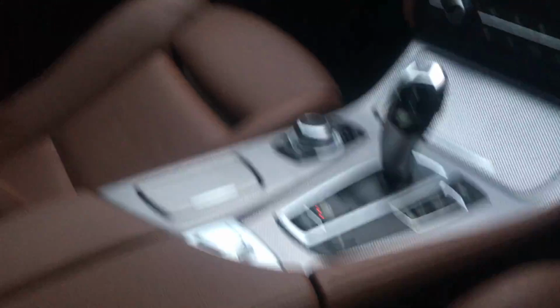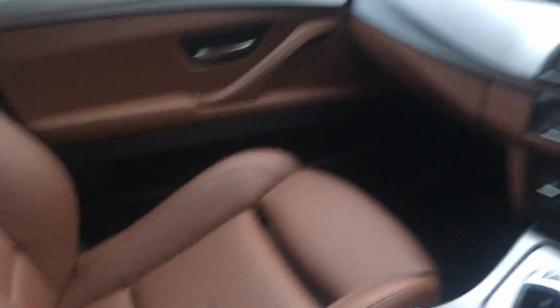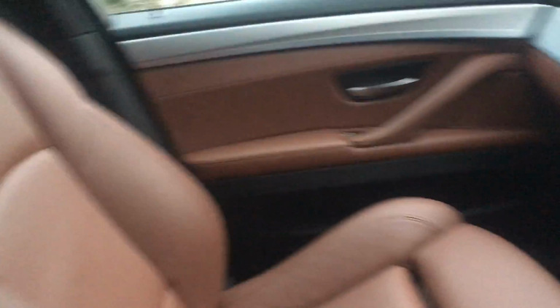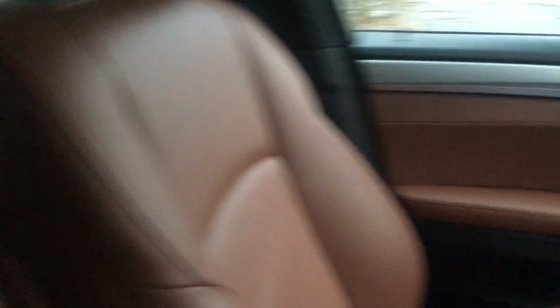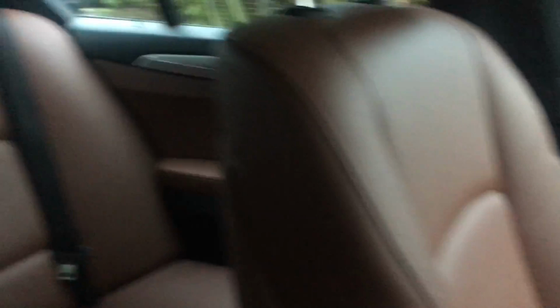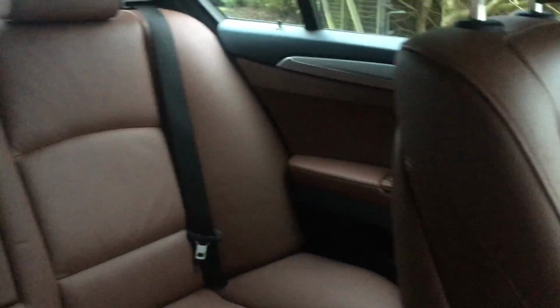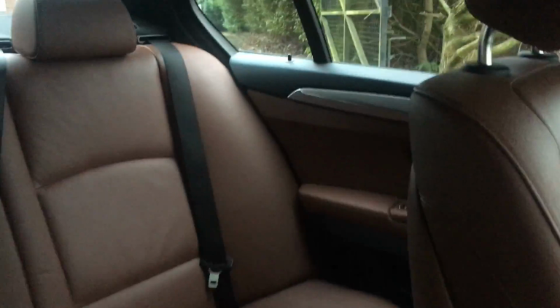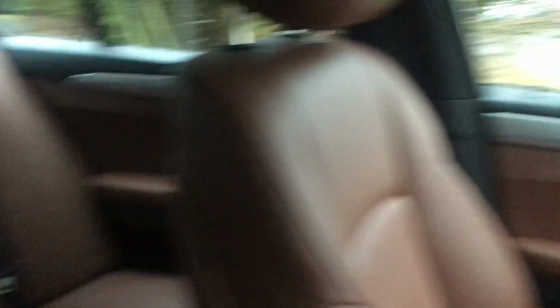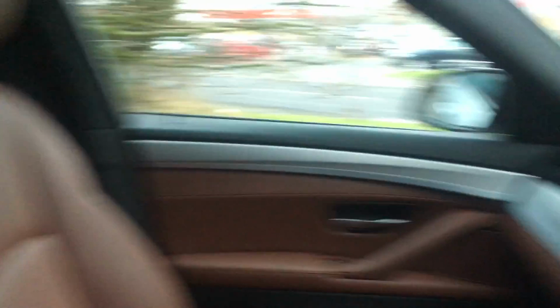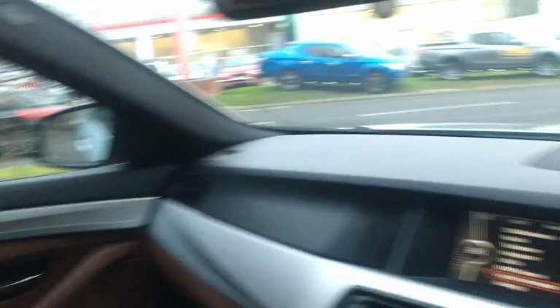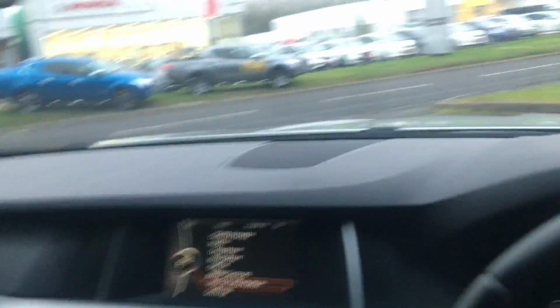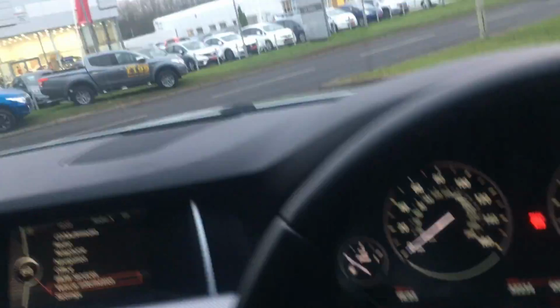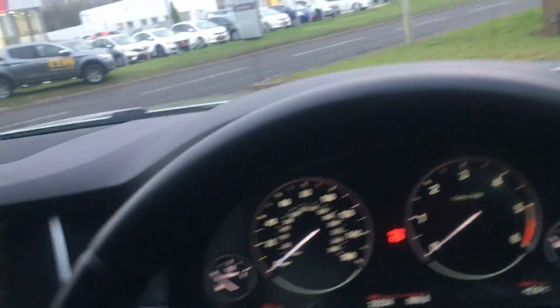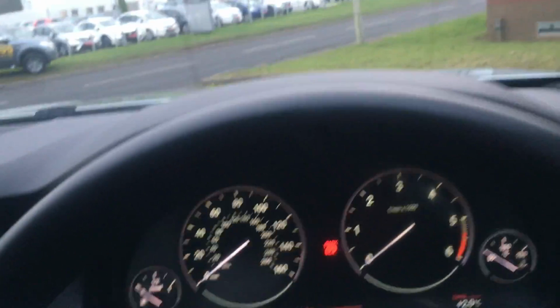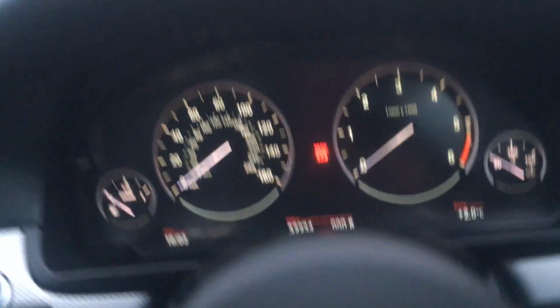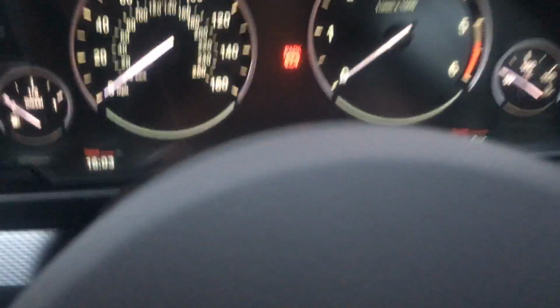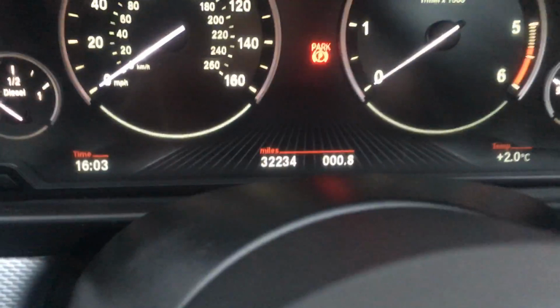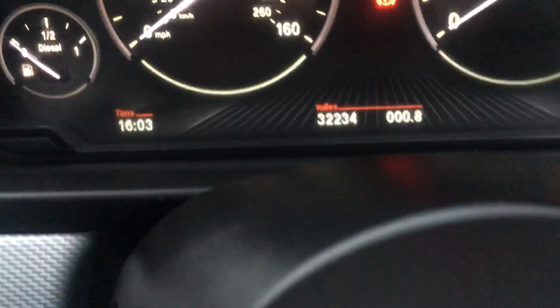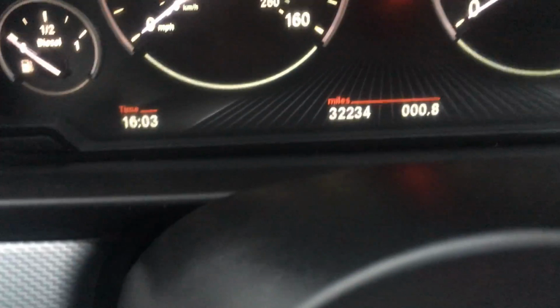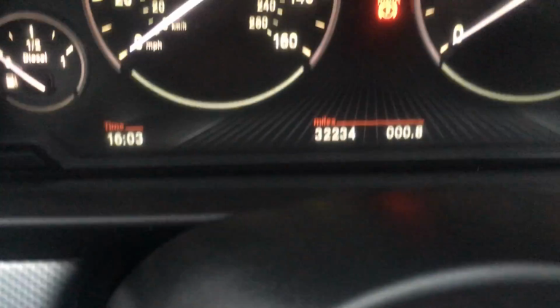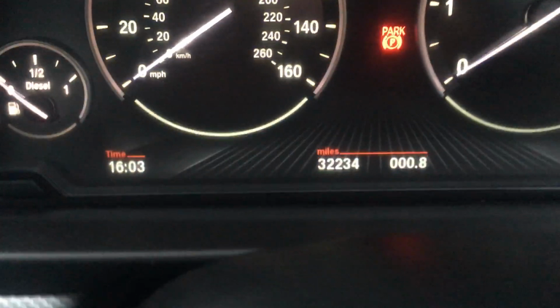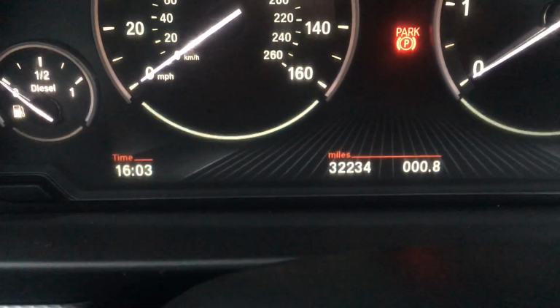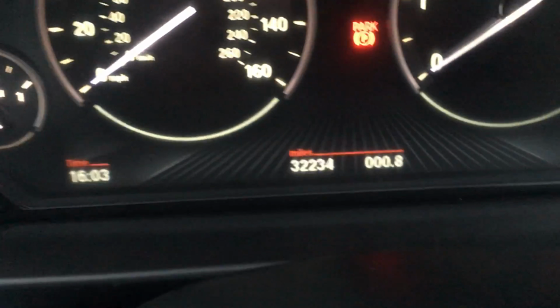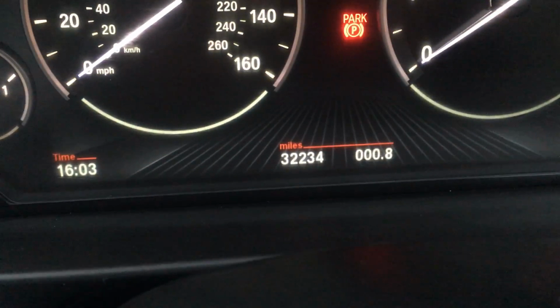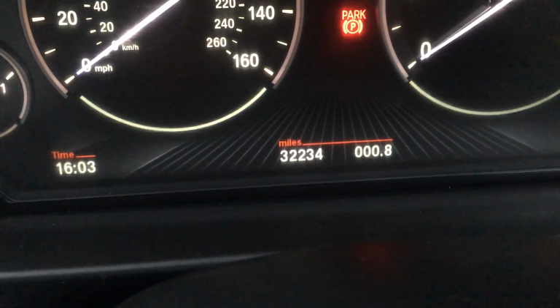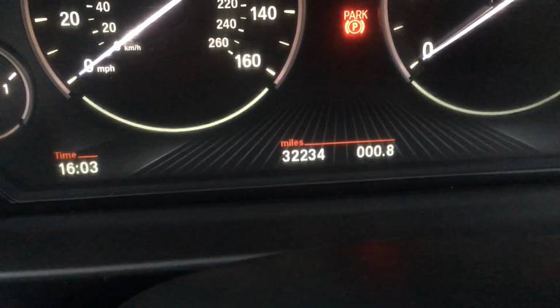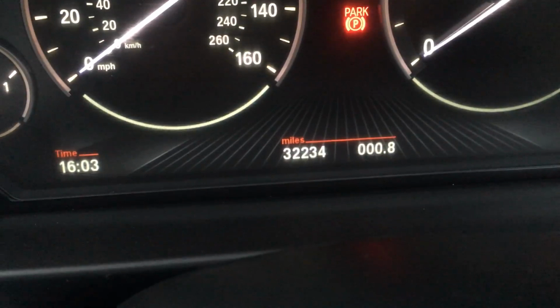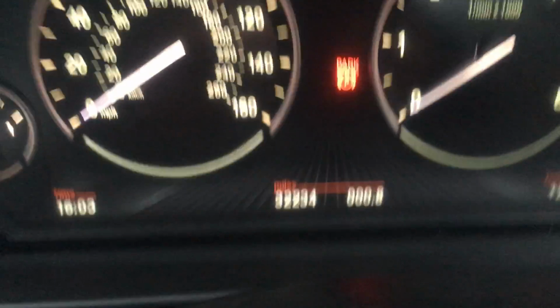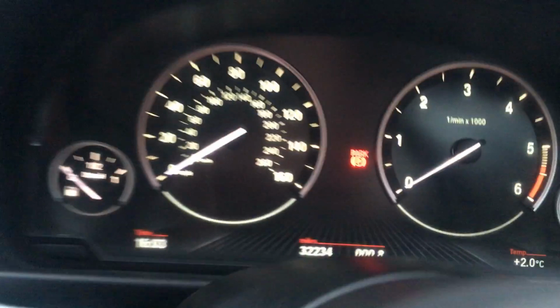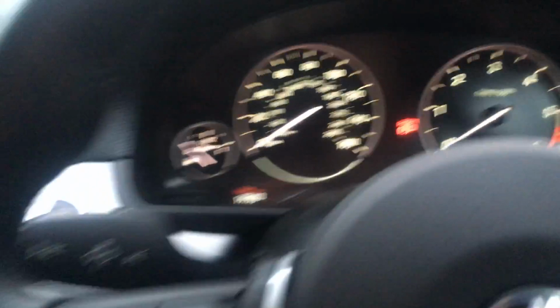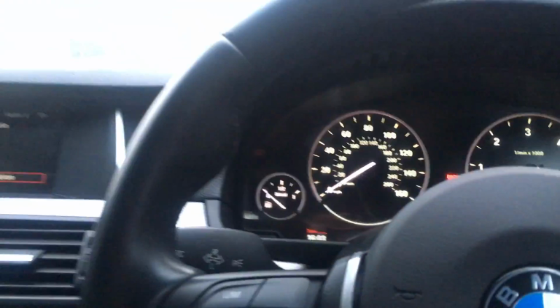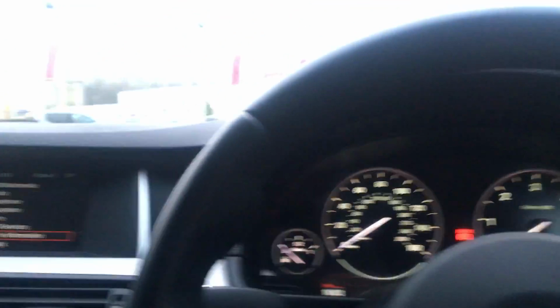As you can see, it's in immaculate condition and has been really well looked after by the previous owner. On the clock so far there's only 32,234 miles.